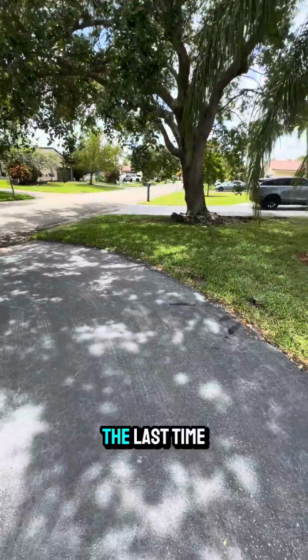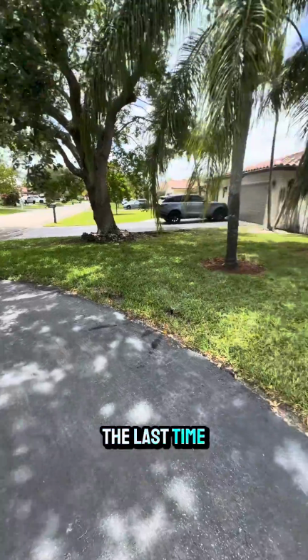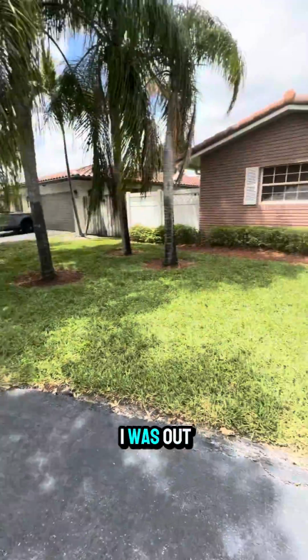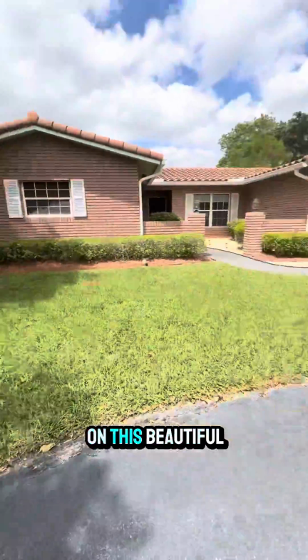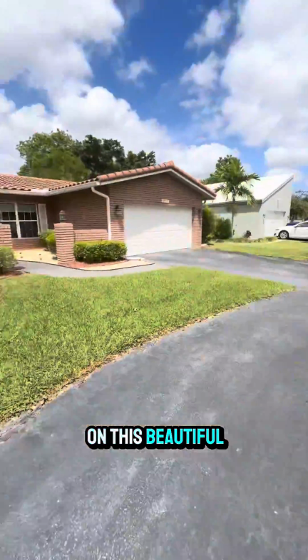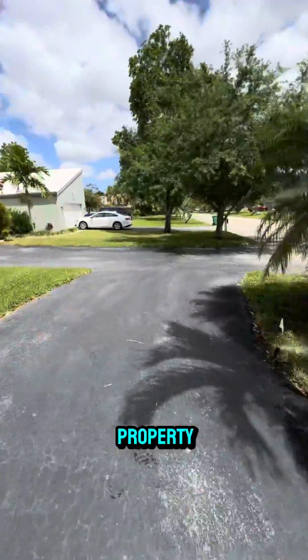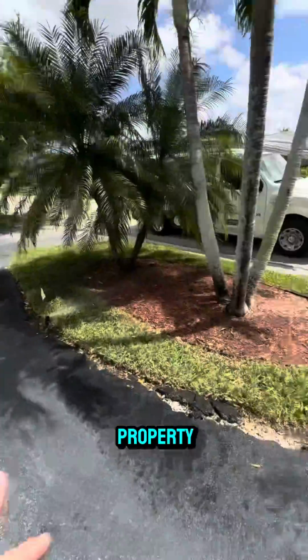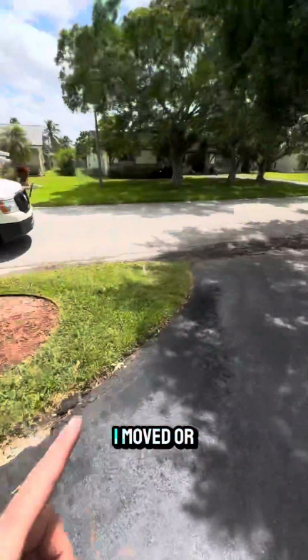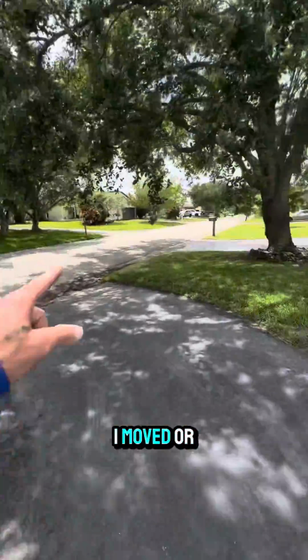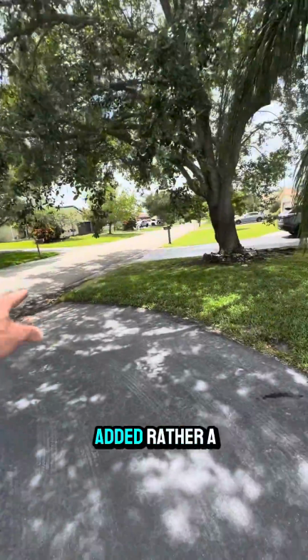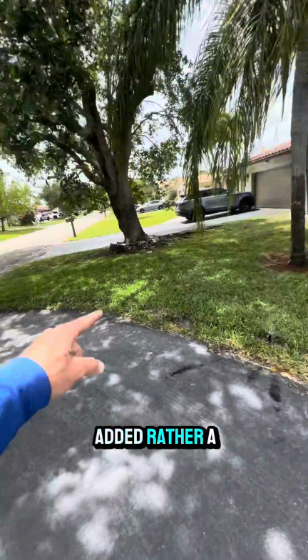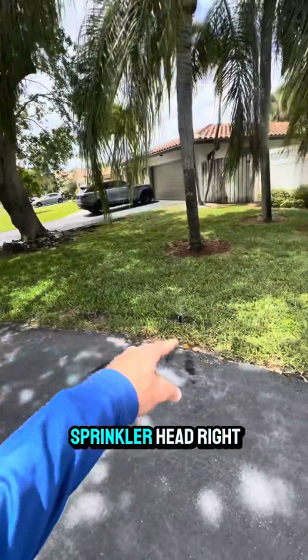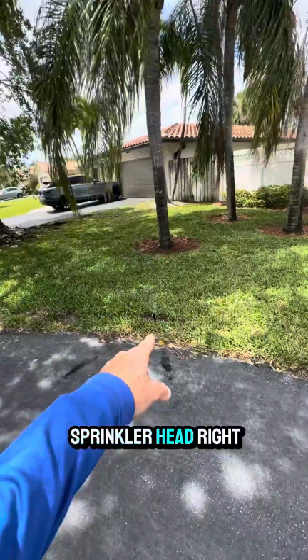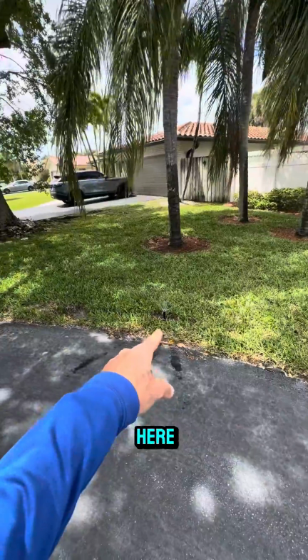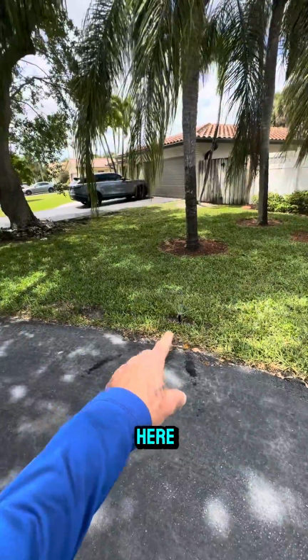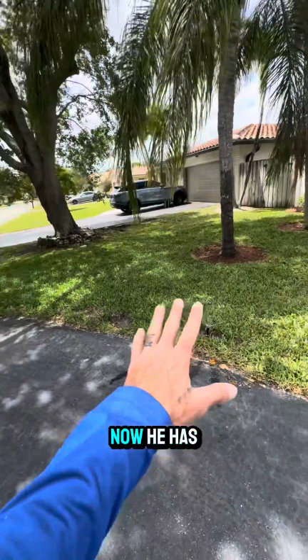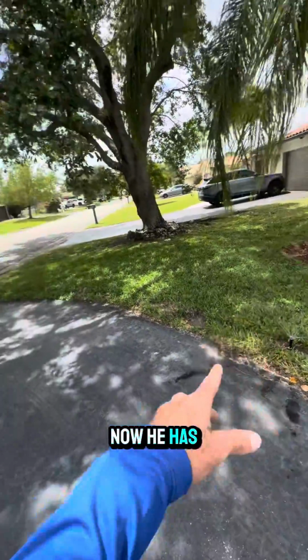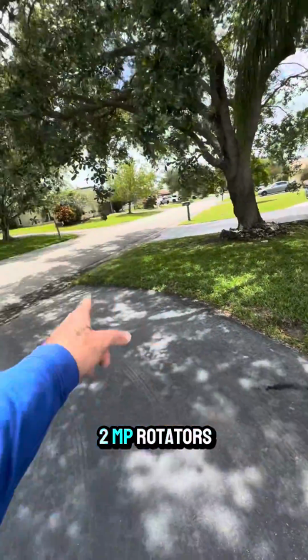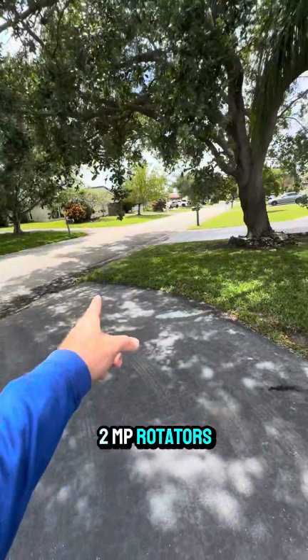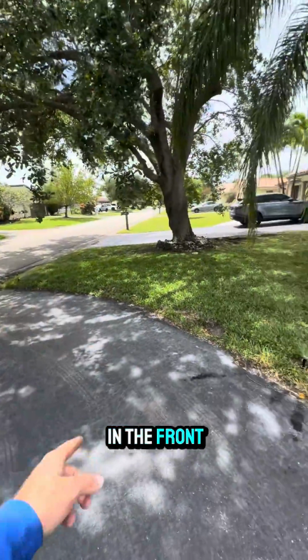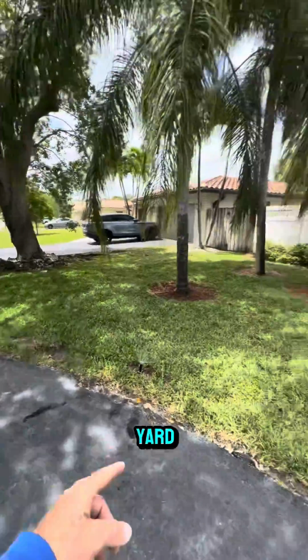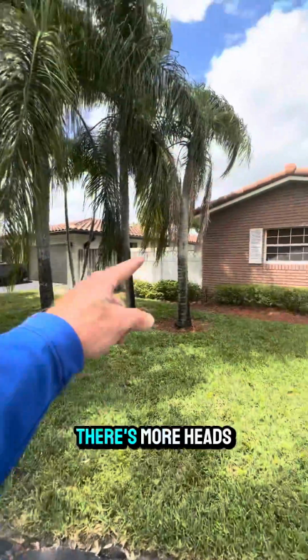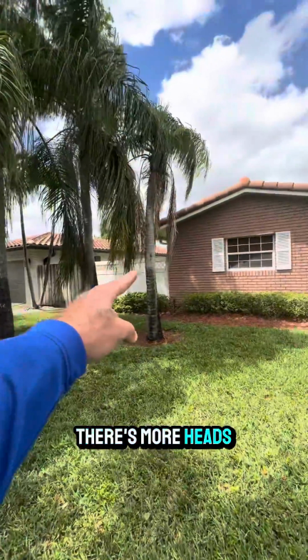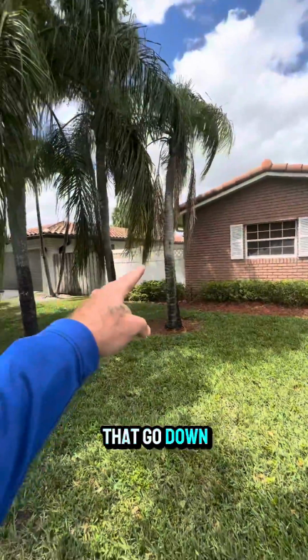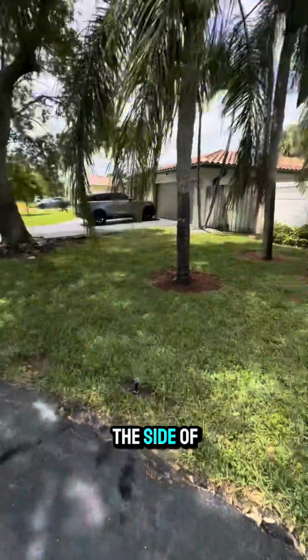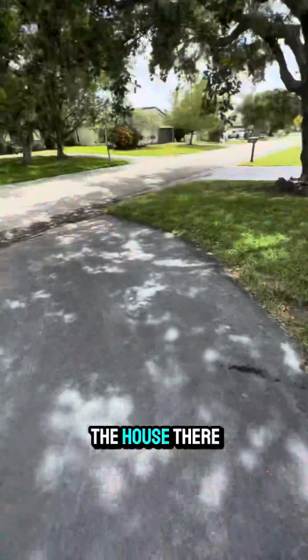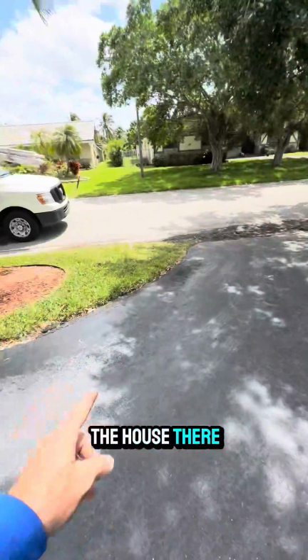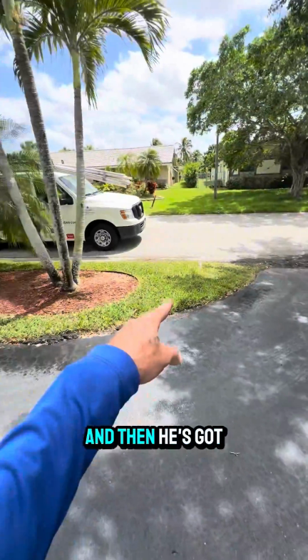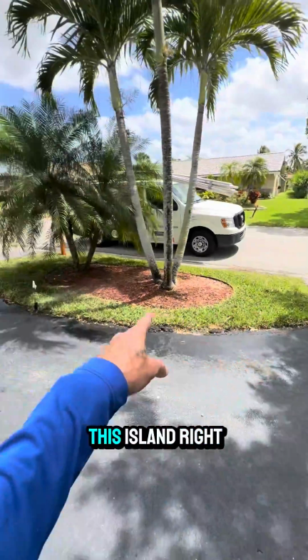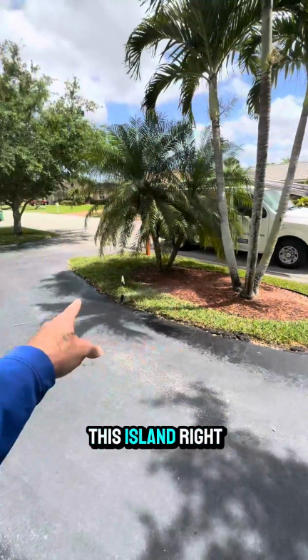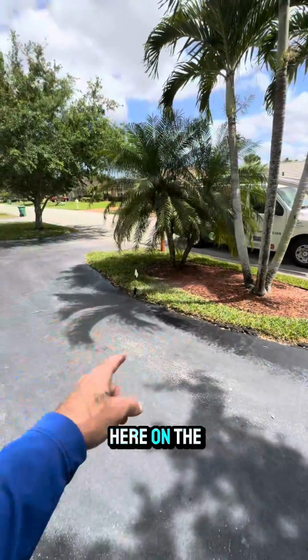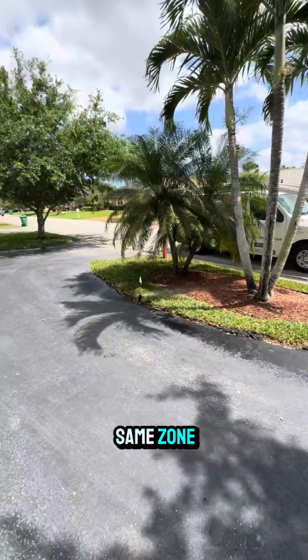The last time I was out on this beautiful property, I added a sprinkler head right here. Now he has two MP rotators in the front yard. There are more heads that go down the side of the house, and then he's got this island right here on the same zone.